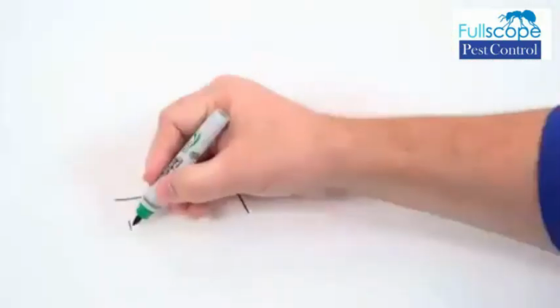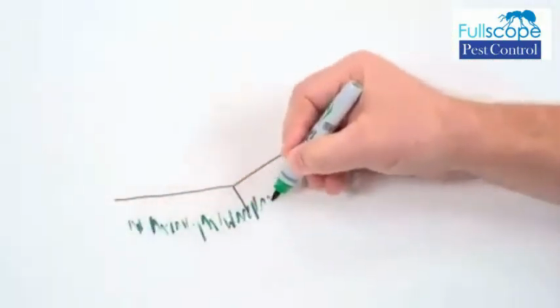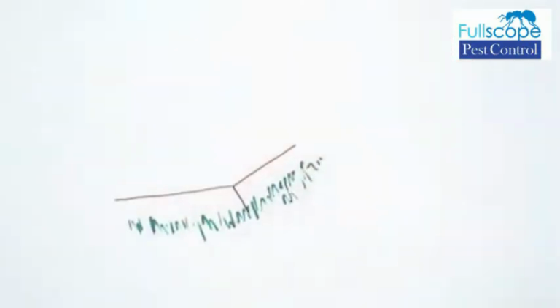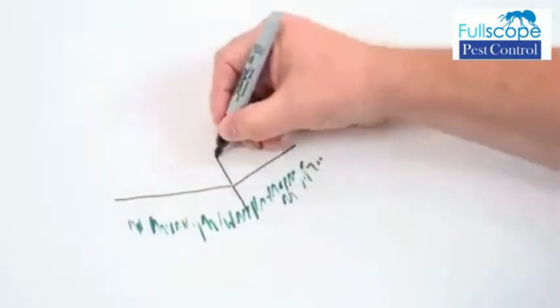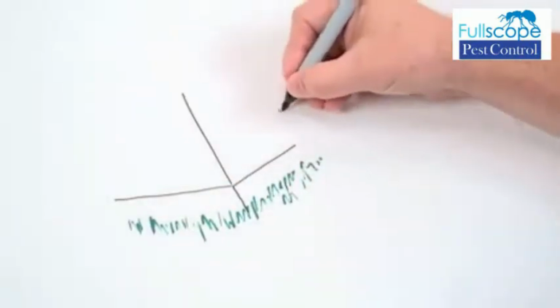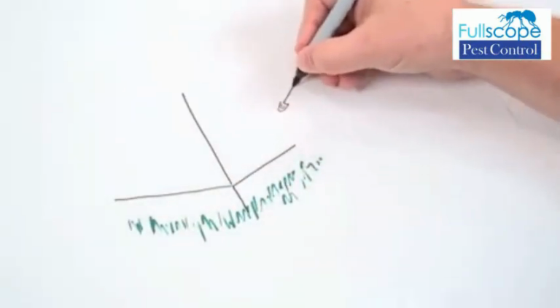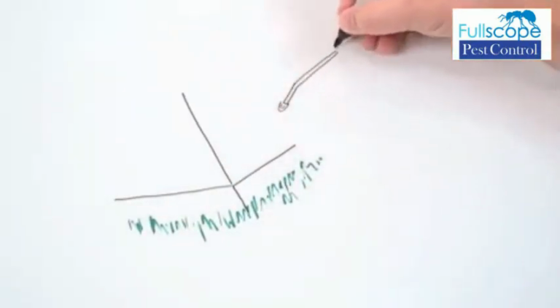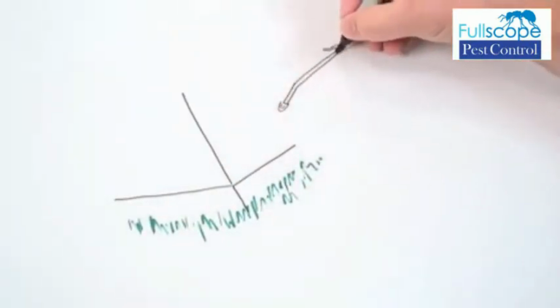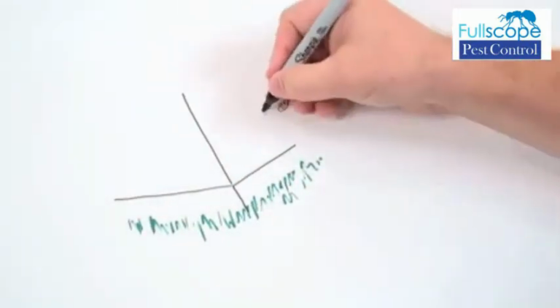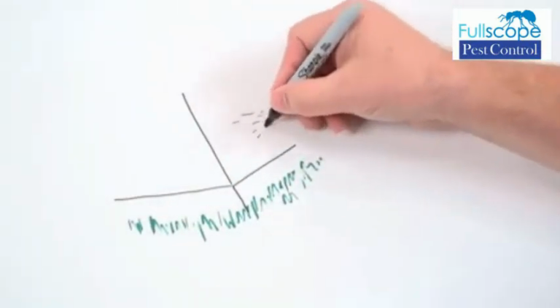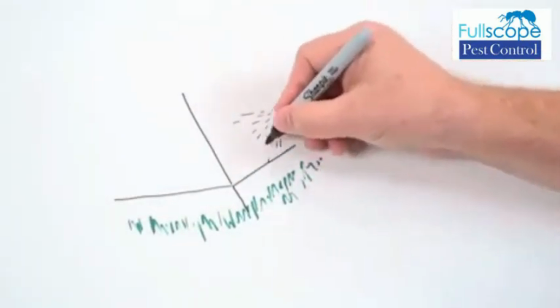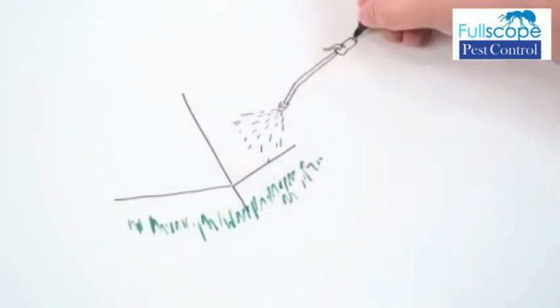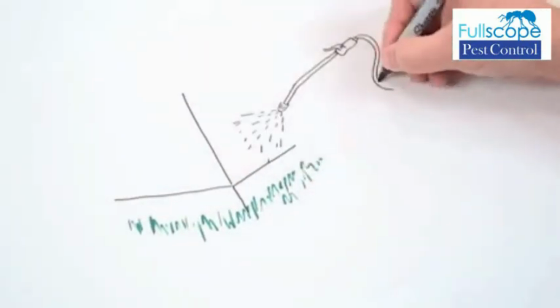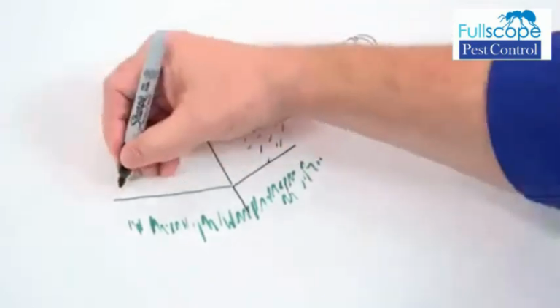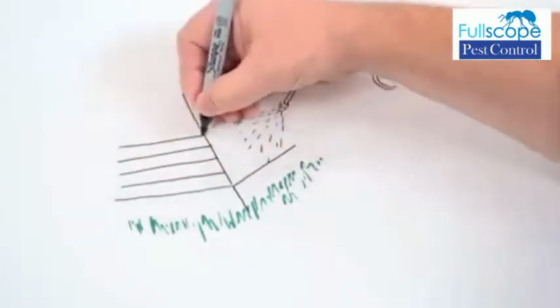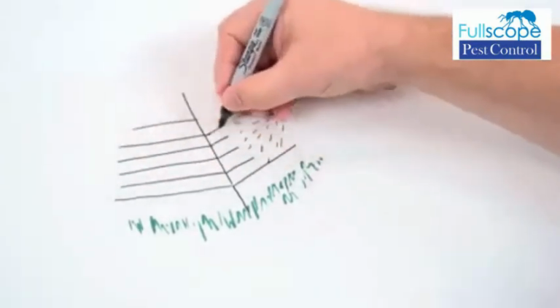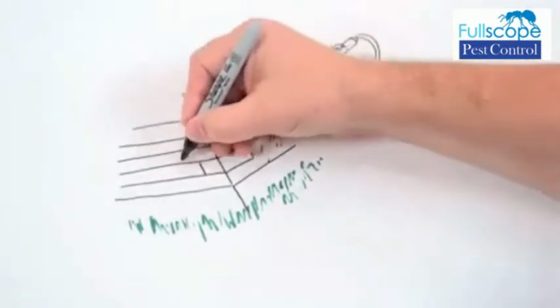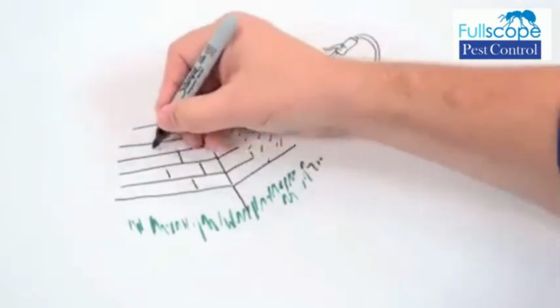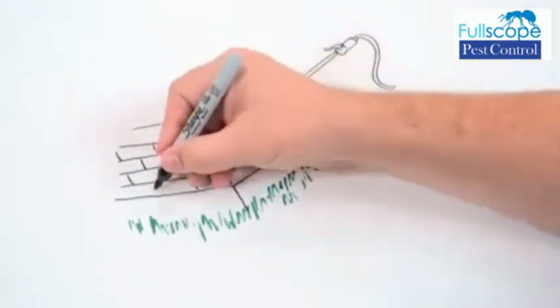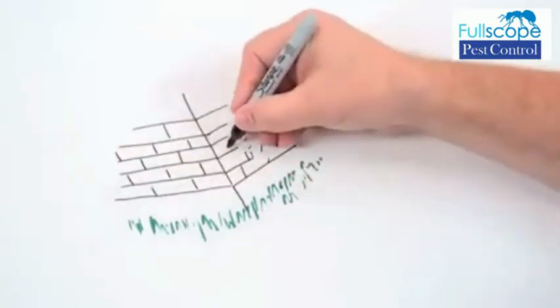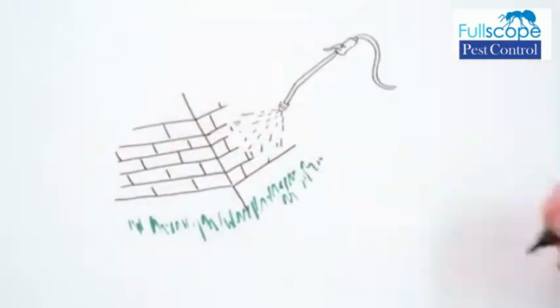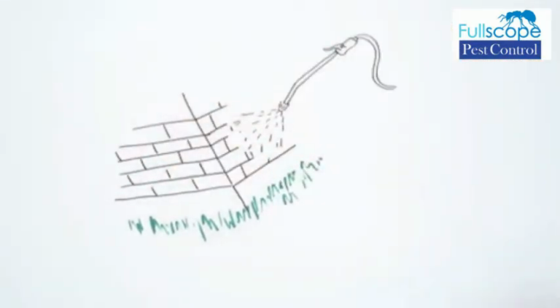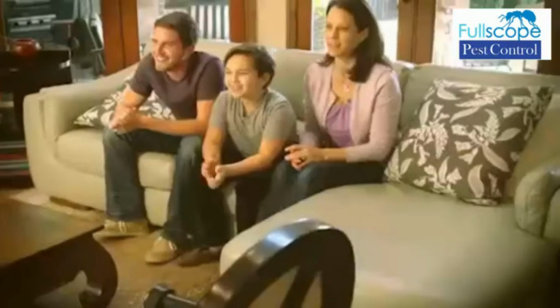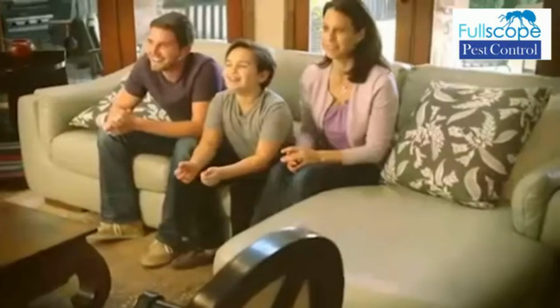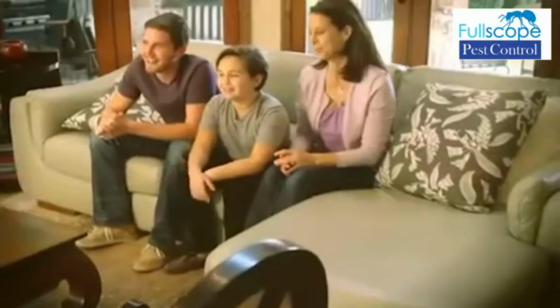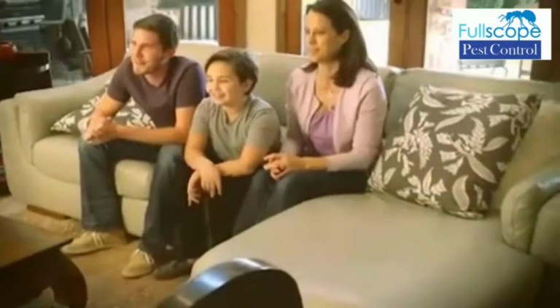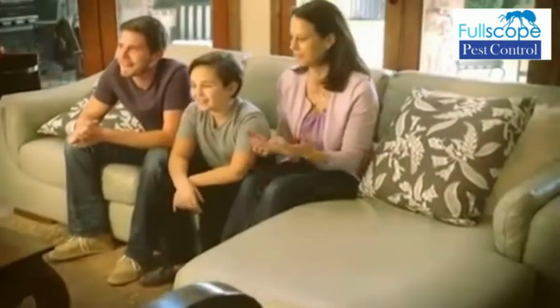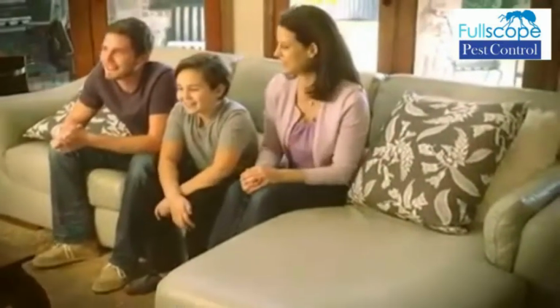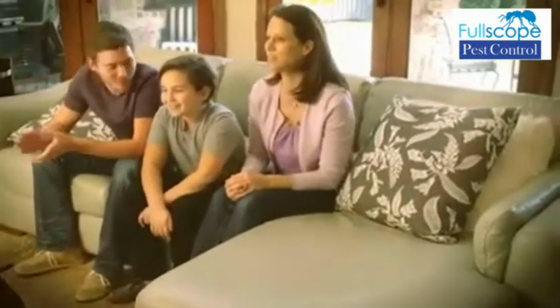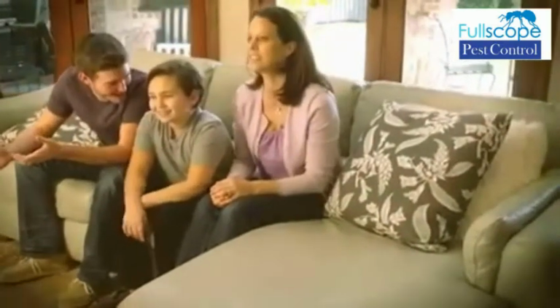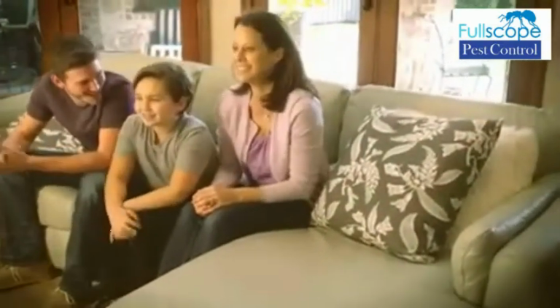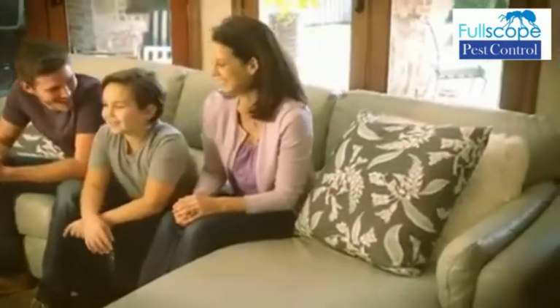Spray insecticides are quite effective at killing silverfish on contact. Pump sprayers work well for spot treatment, and insect glue traps are also highly effective. It's just that easy to solve your silverfish problem, giving you time to enjoy life.